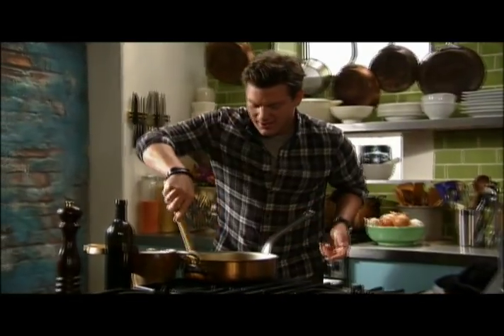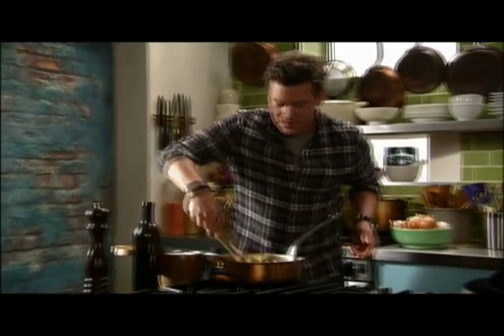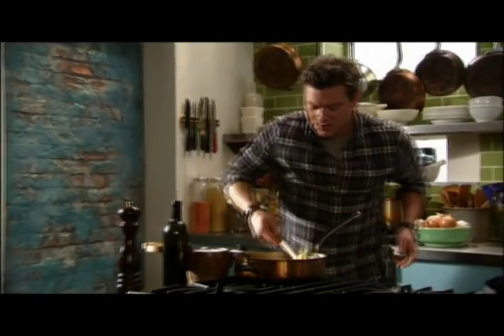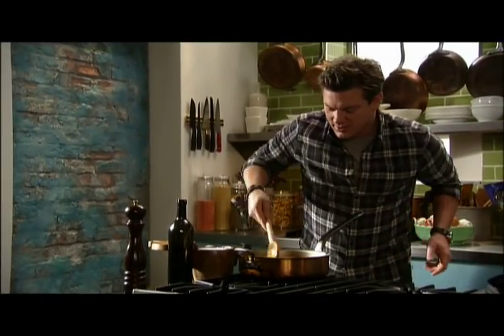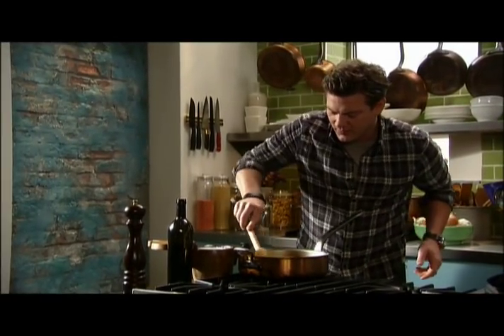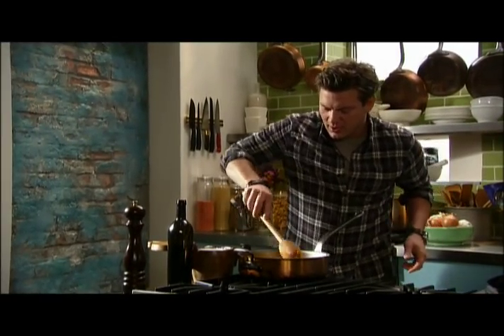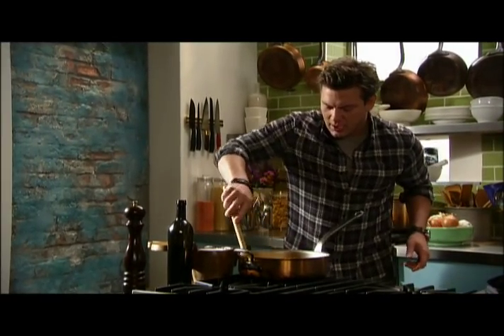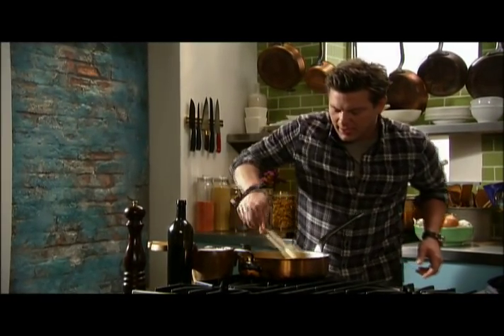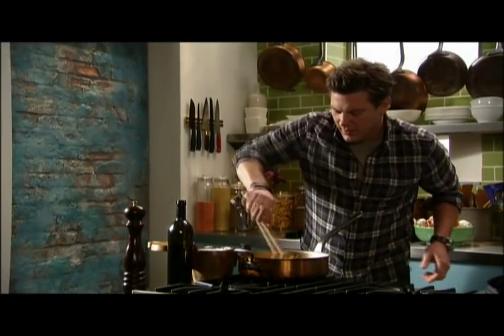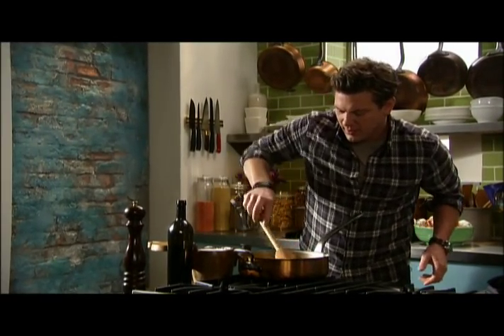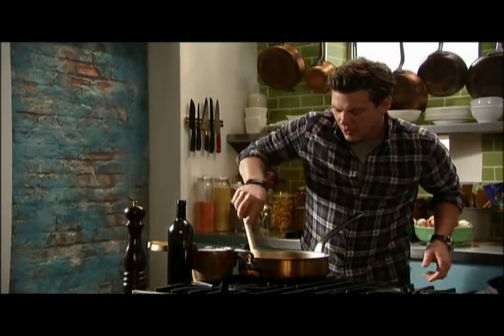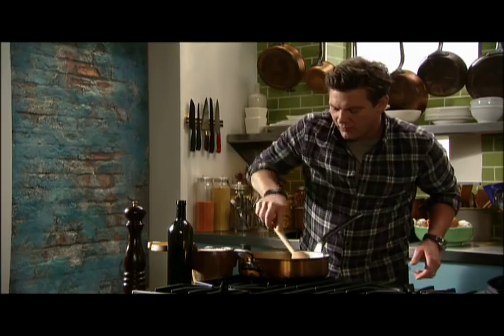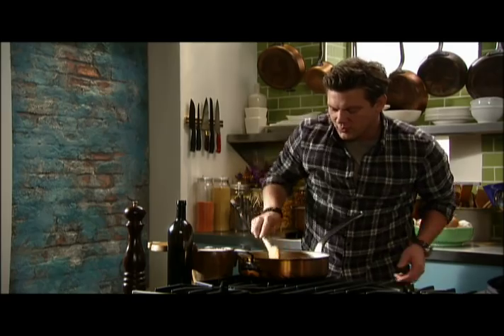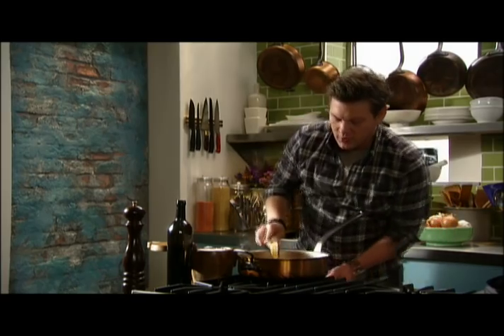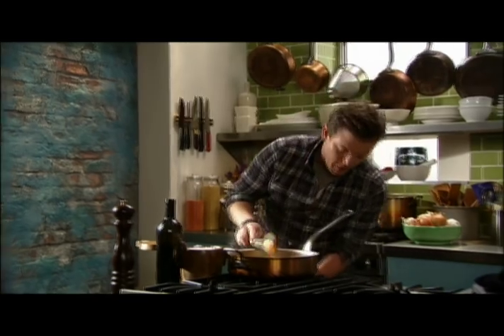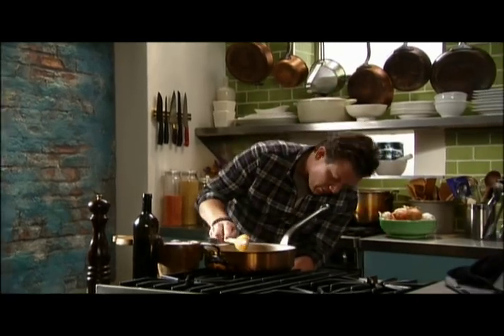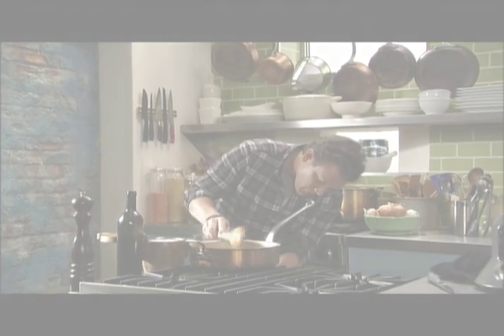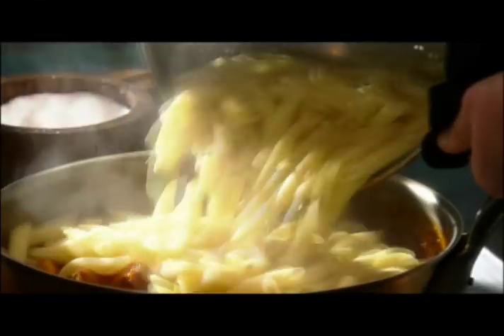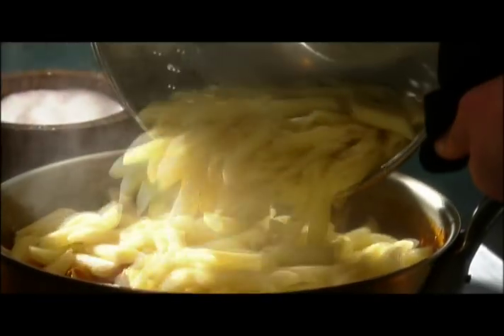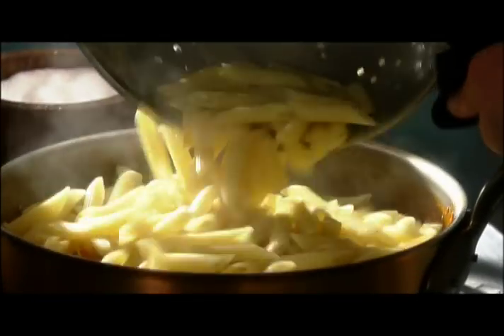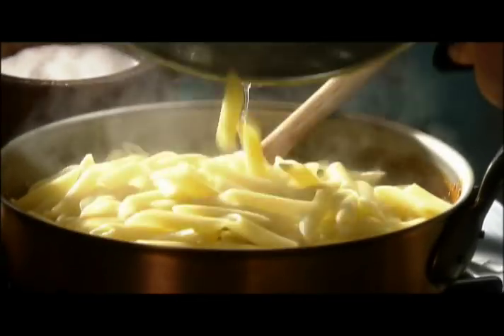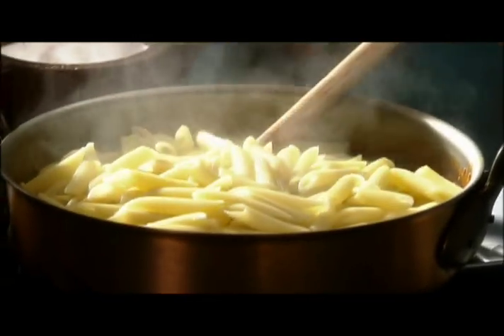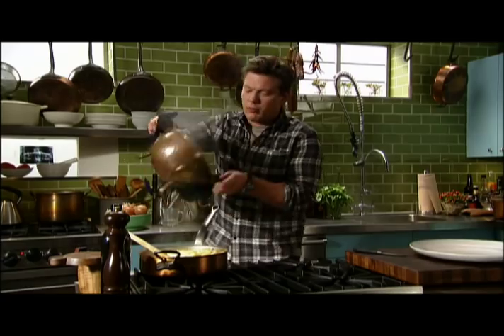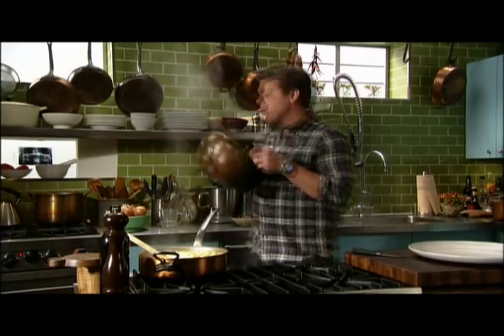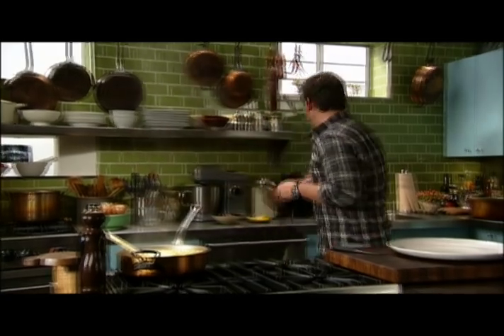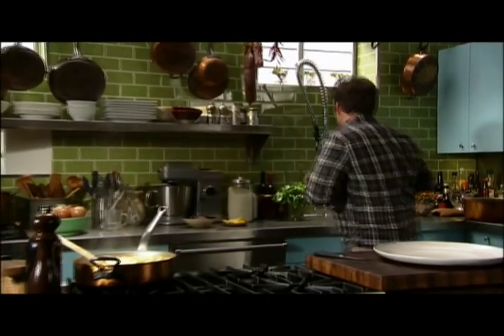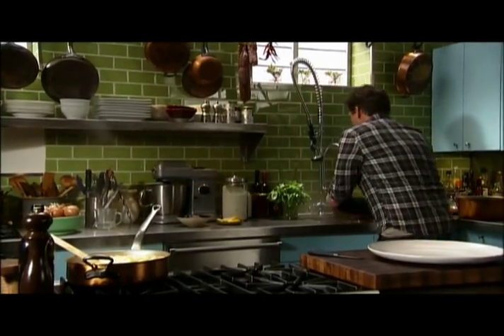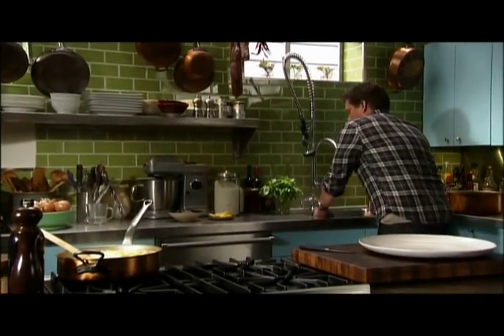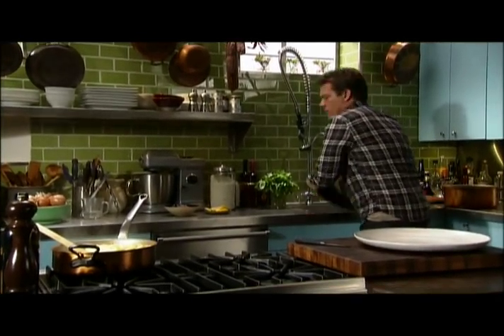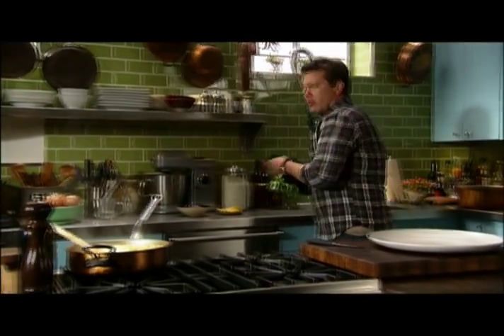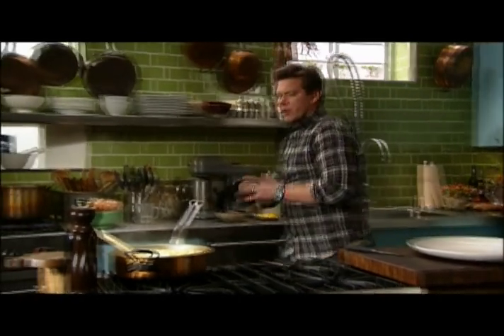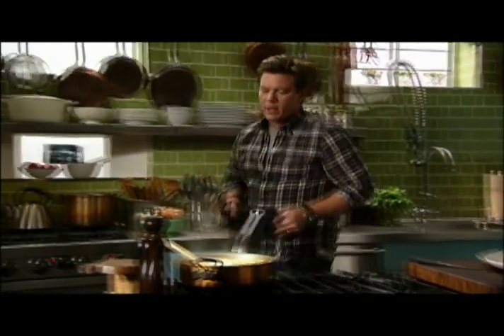Give this a nice stir, let all the flavors really start to come together. We're going to take all this pasta and fold it right into our pot with all this great flavor going on.